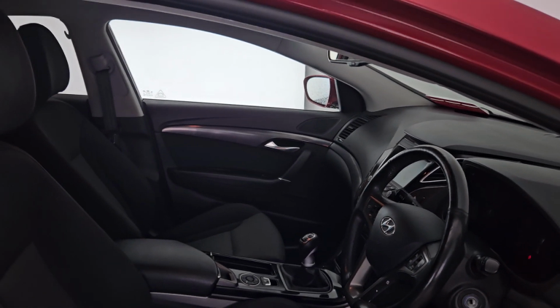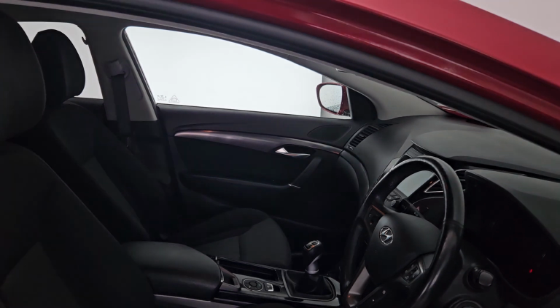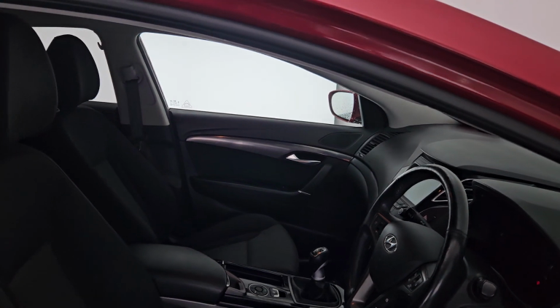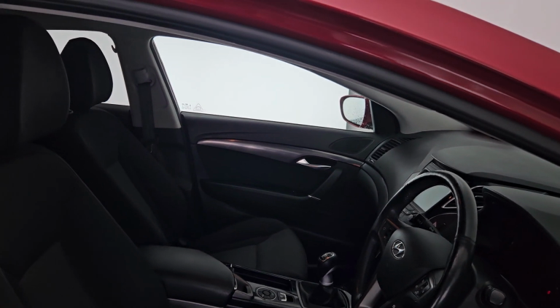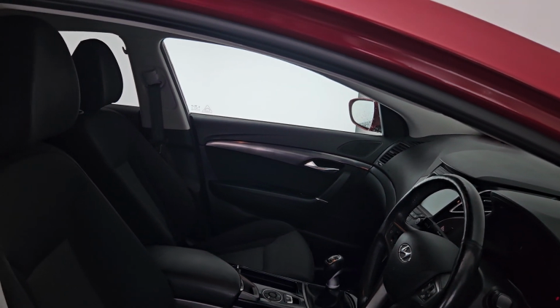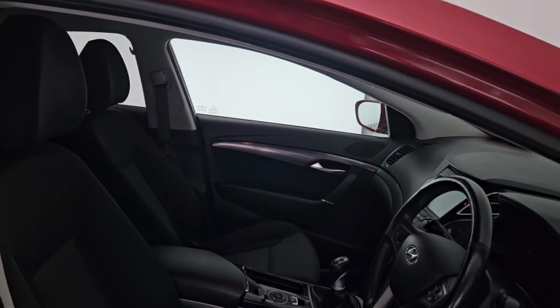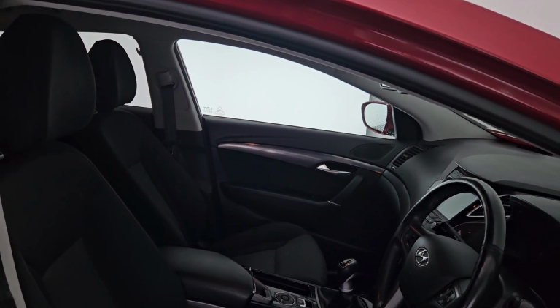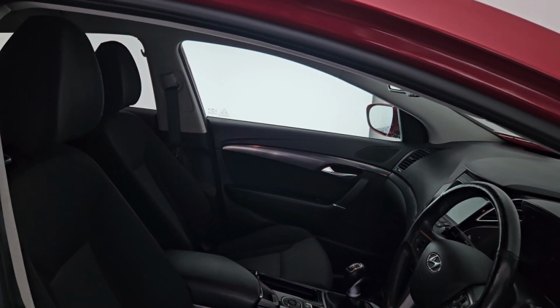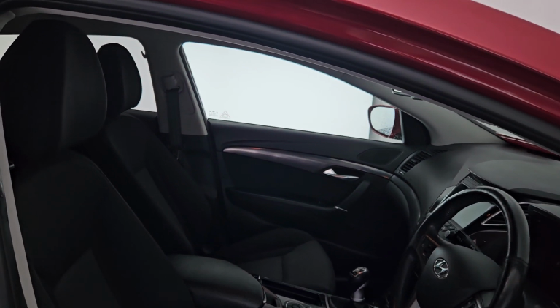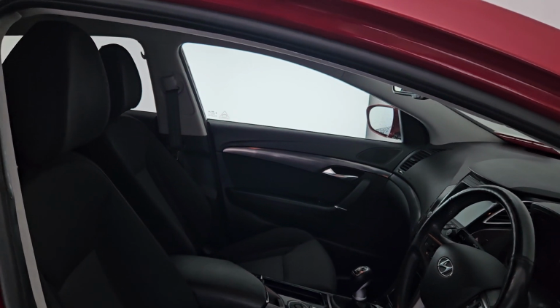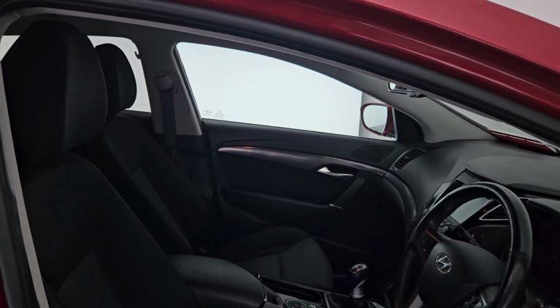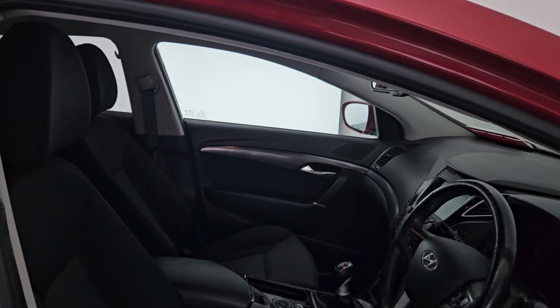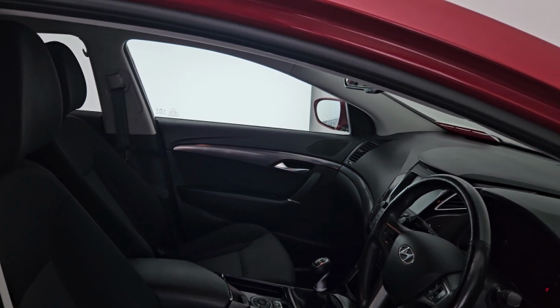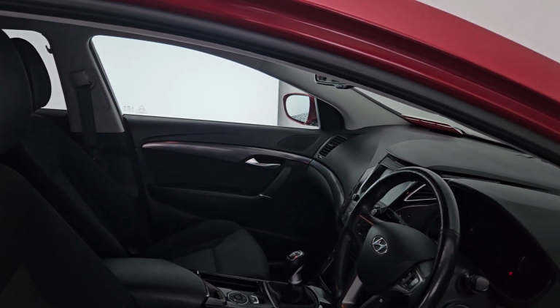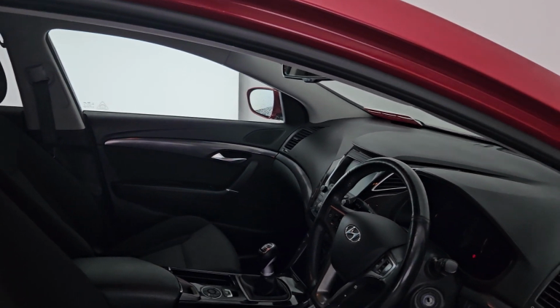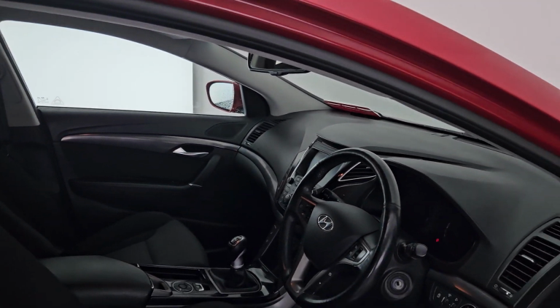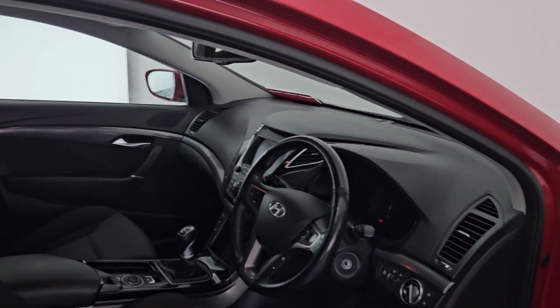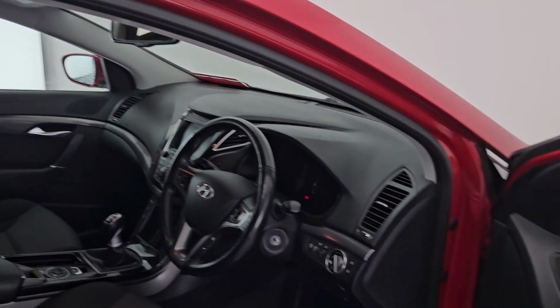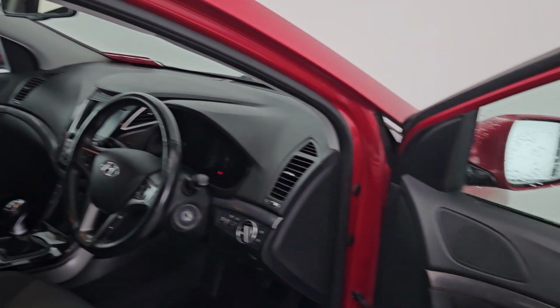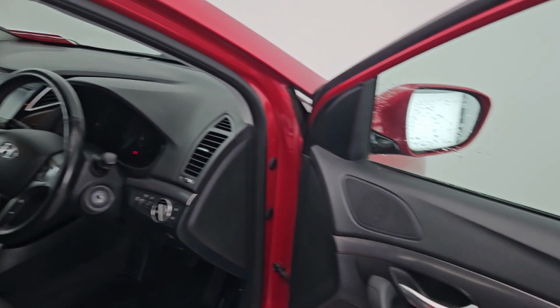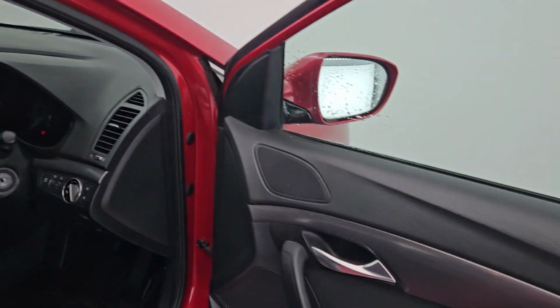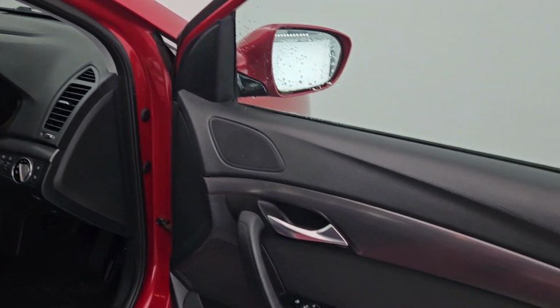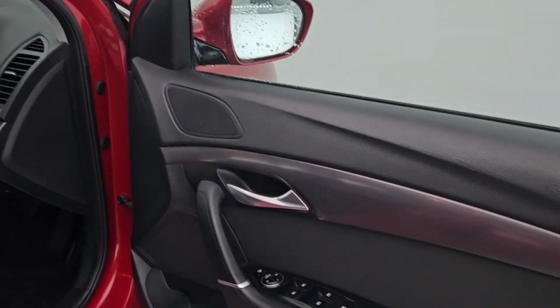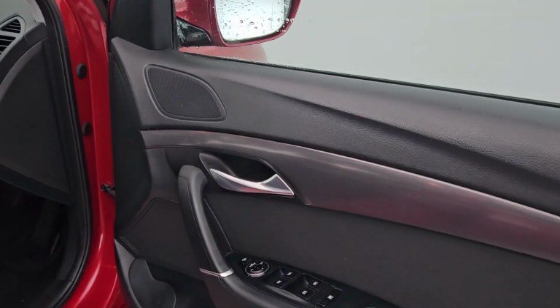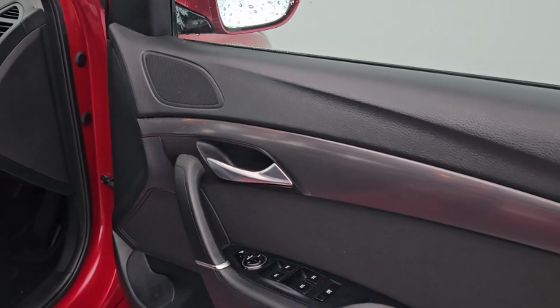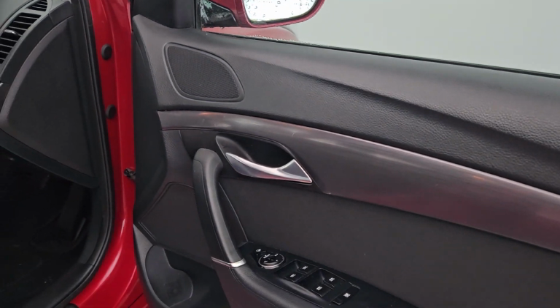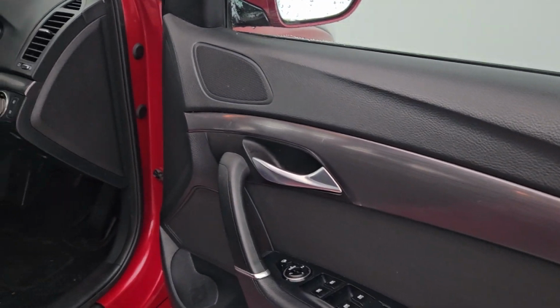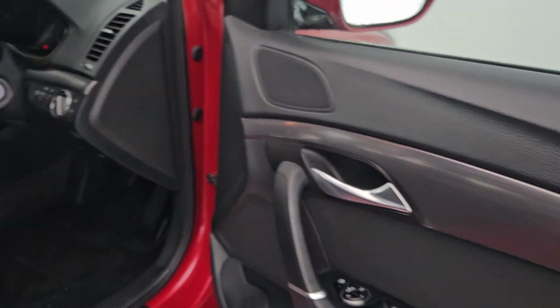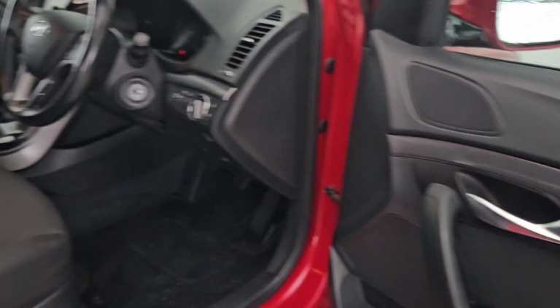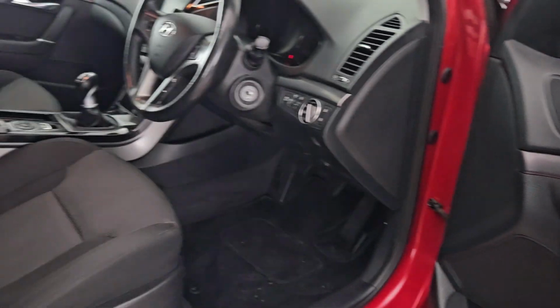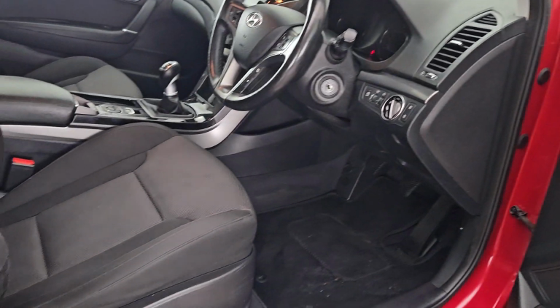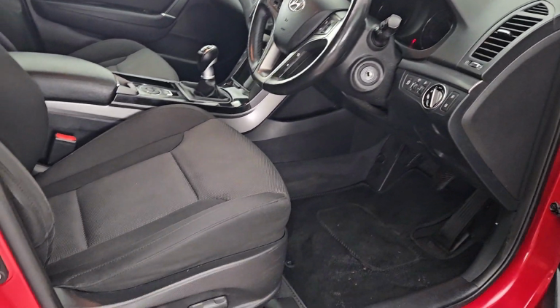This car only has 85,000 miles on the clock. You have full electric windows and electric seats as well.